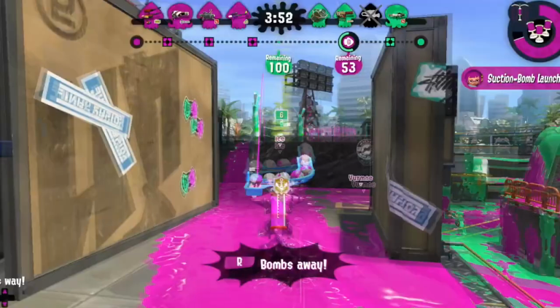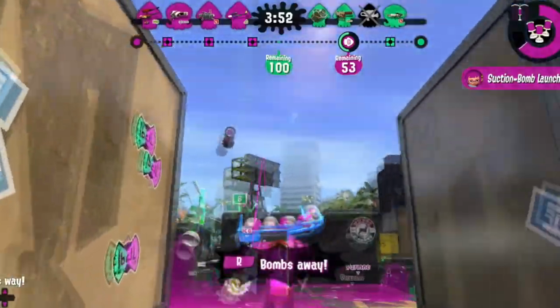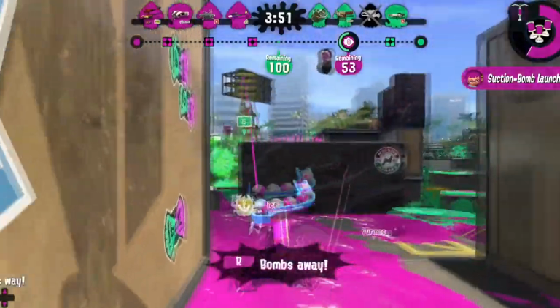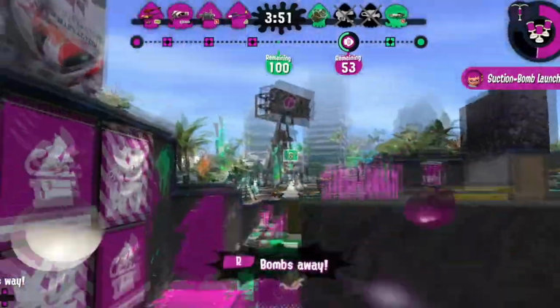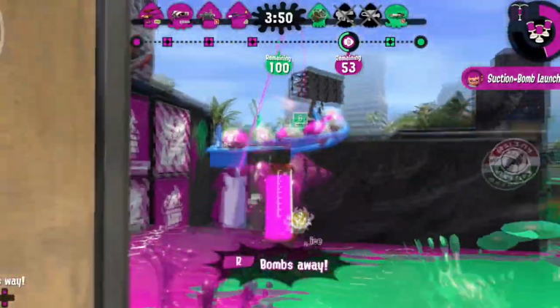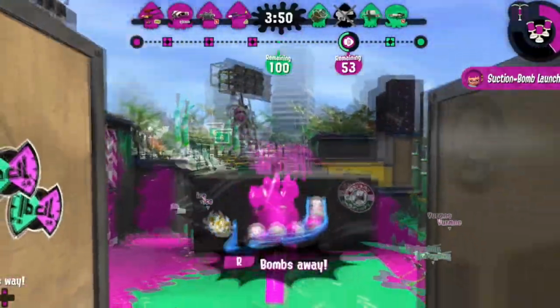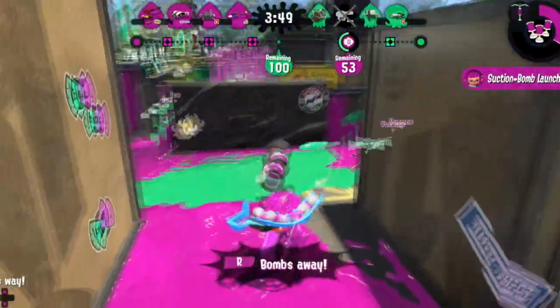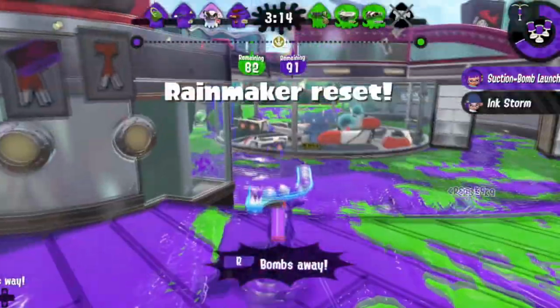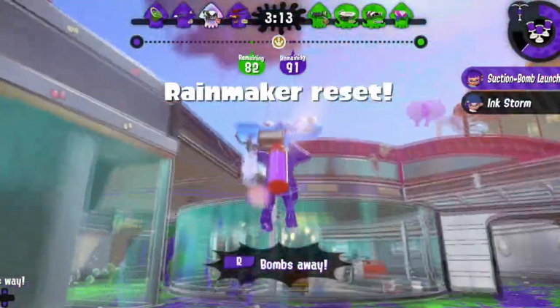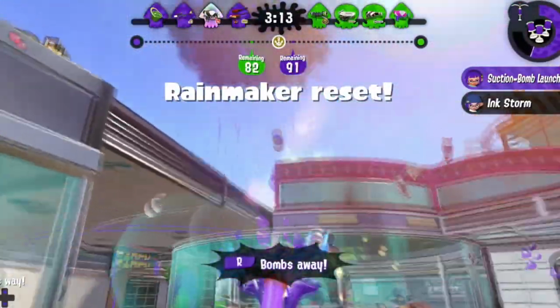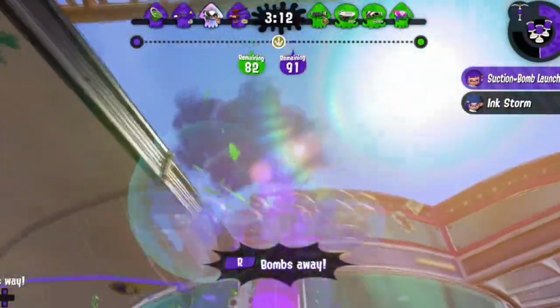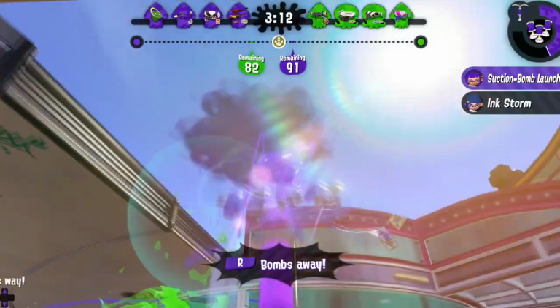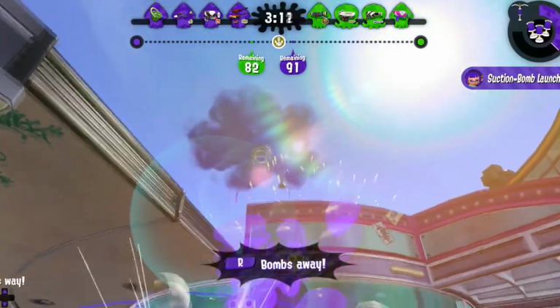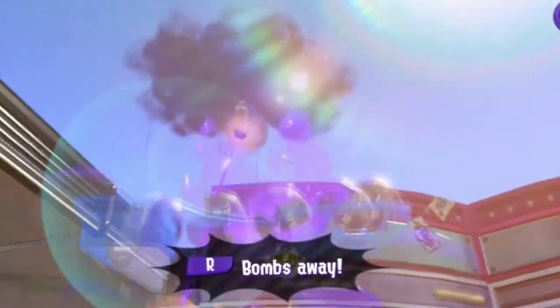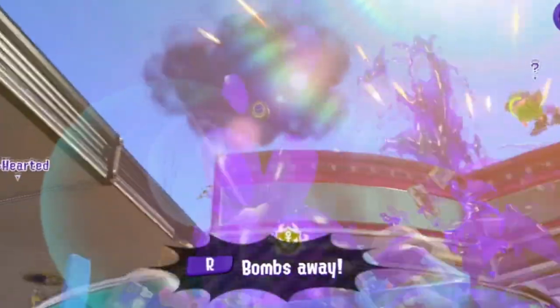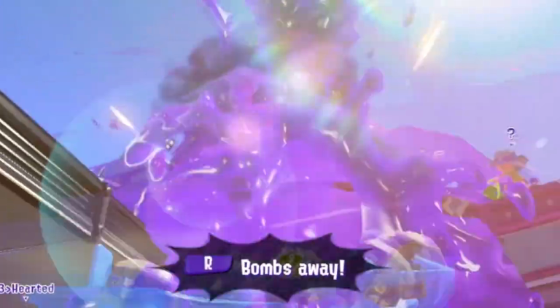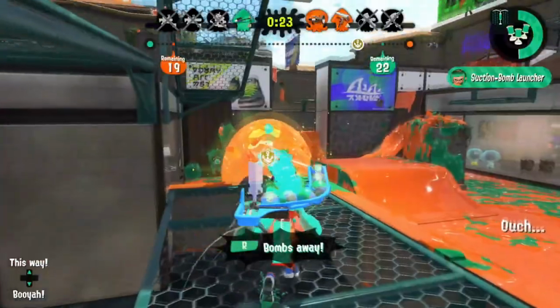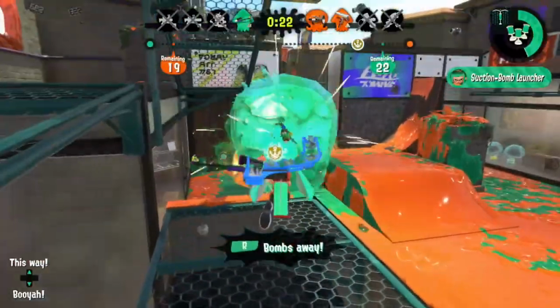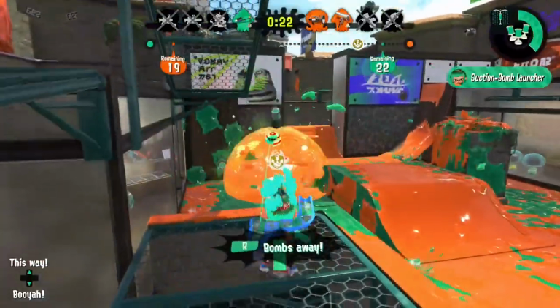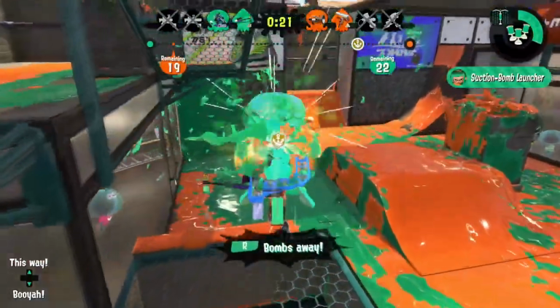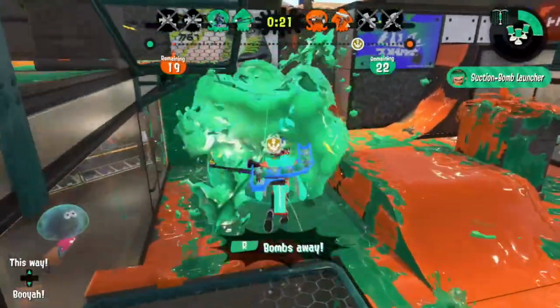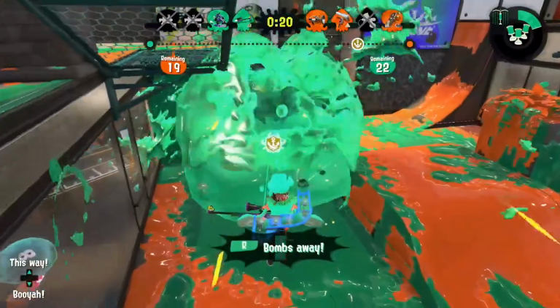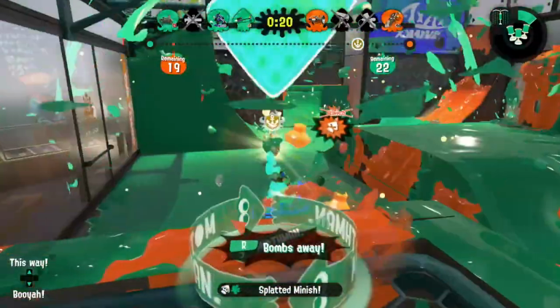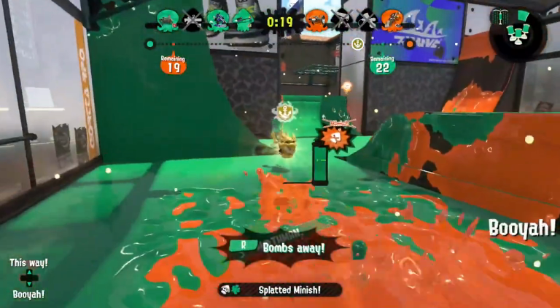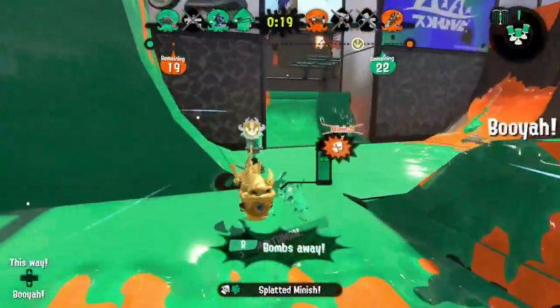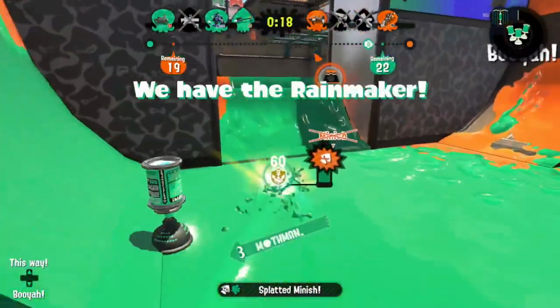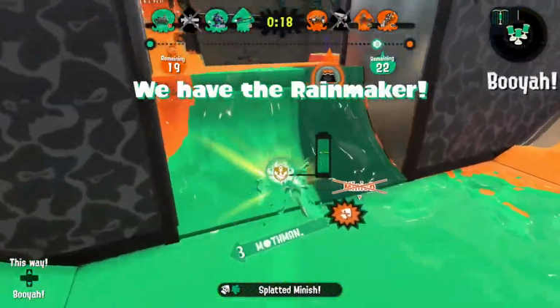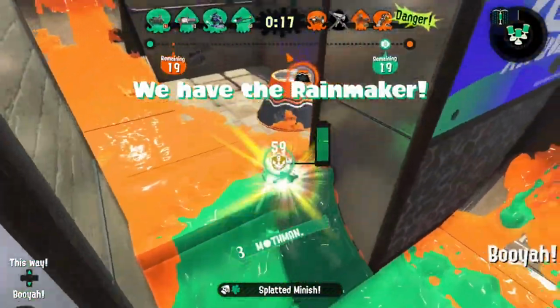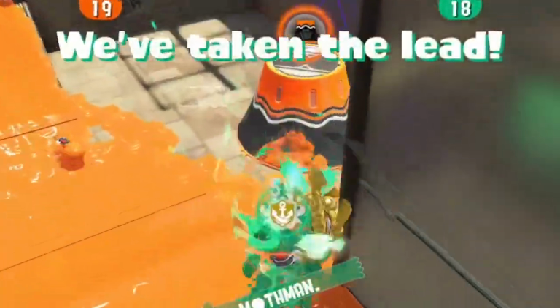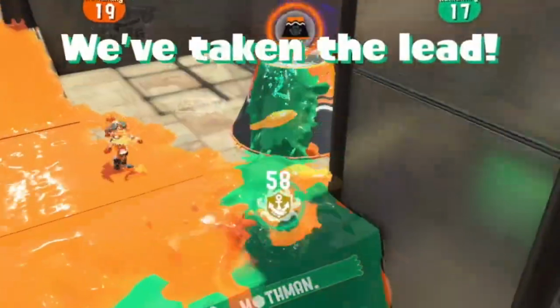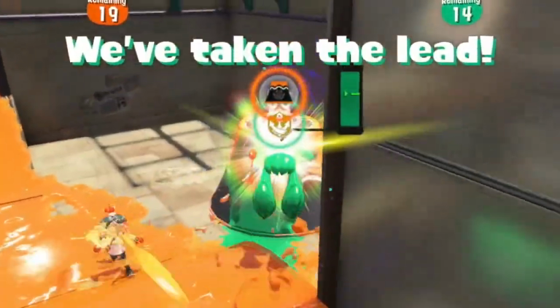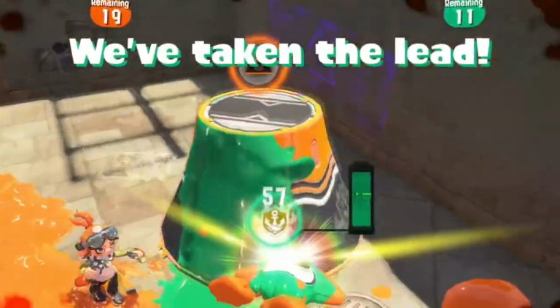Use it to steal a Splat Zone, cover up a tower, or provide paint for your teammates to use to push a Rainmaker! Heck, why not use your bombs to pop that Rainmaker shield and steal the lead all by yourself?